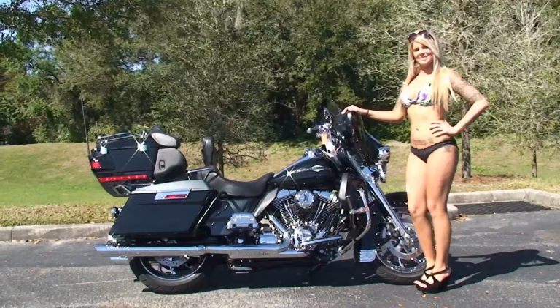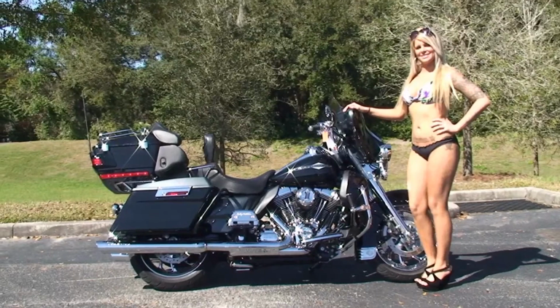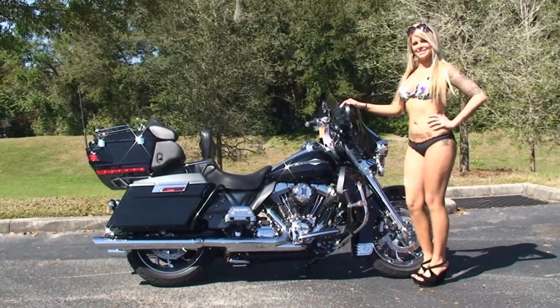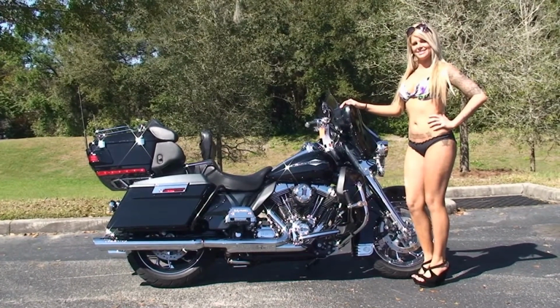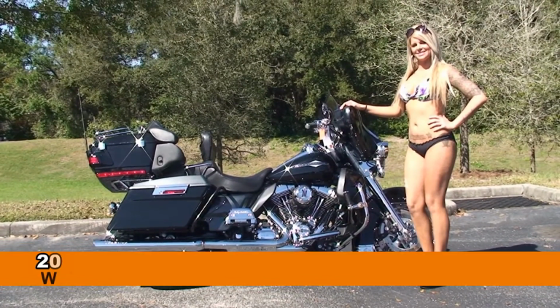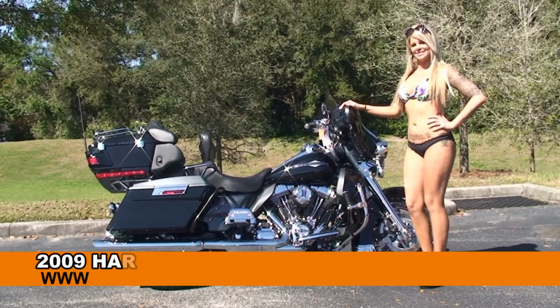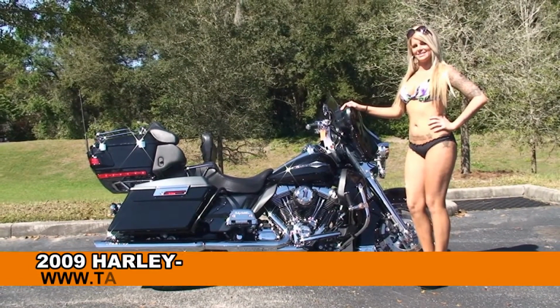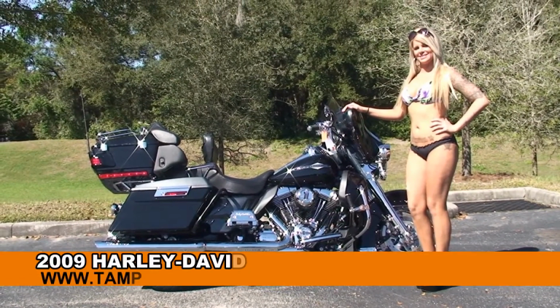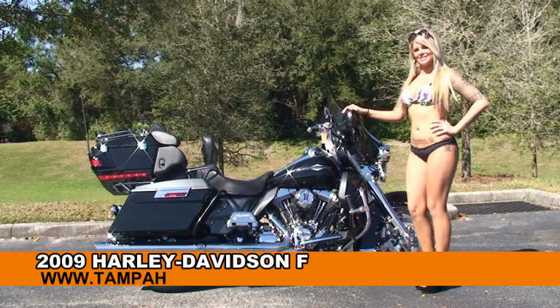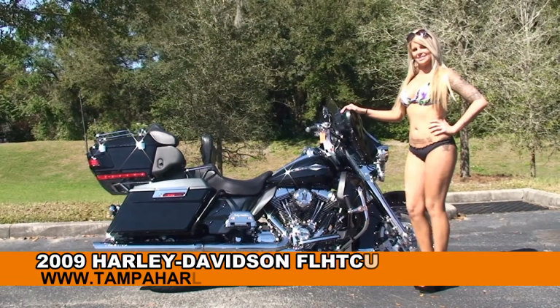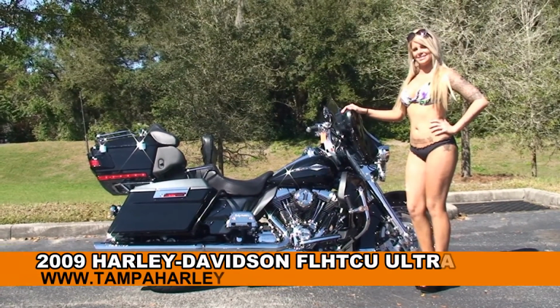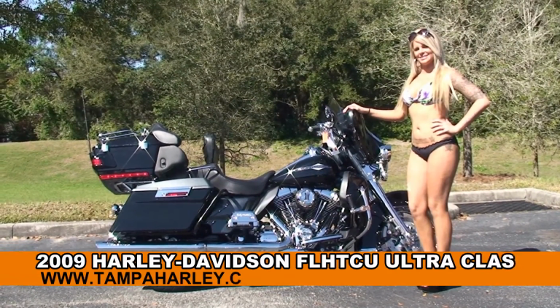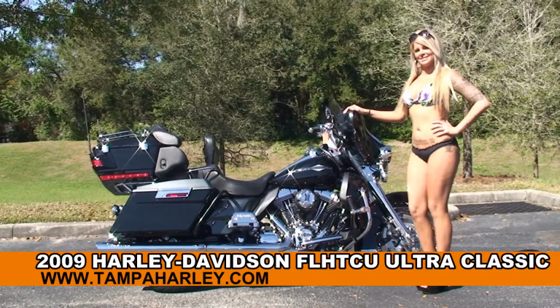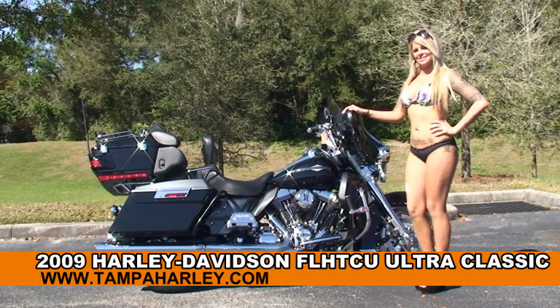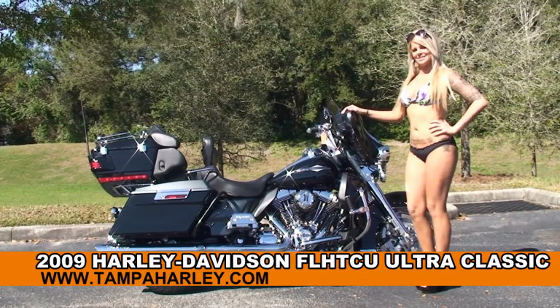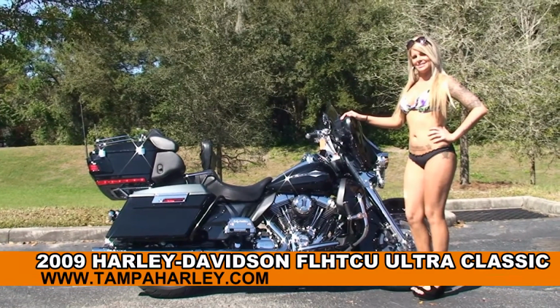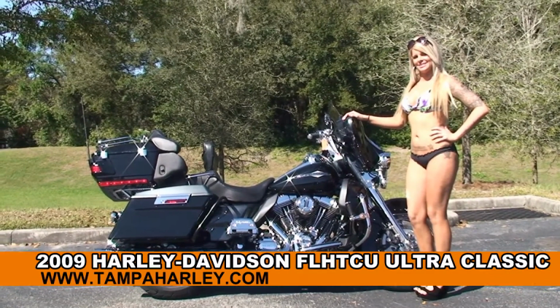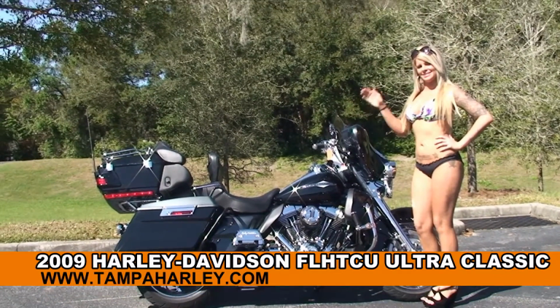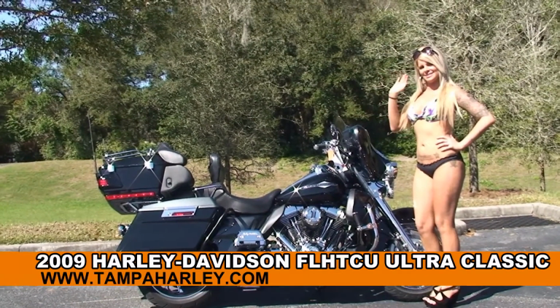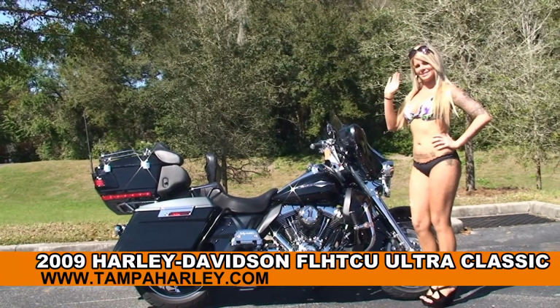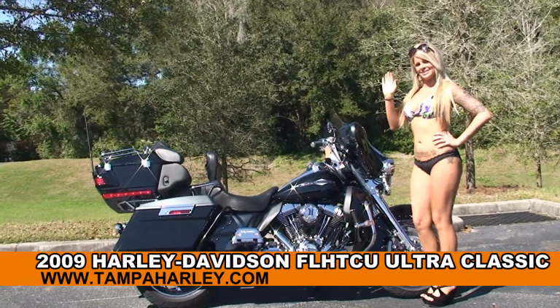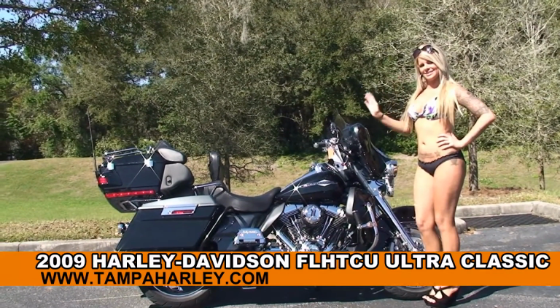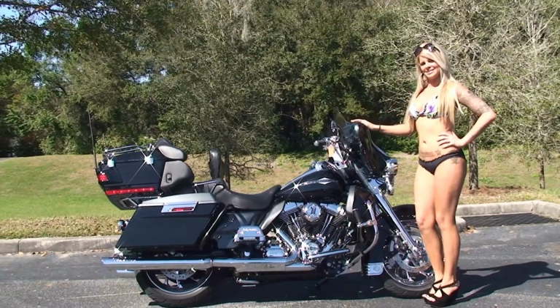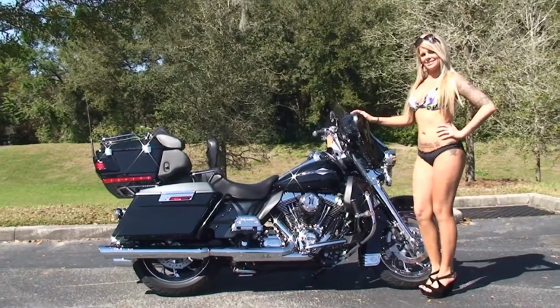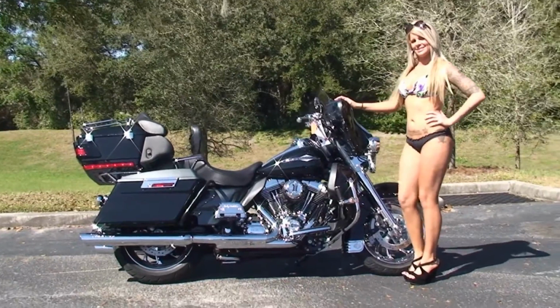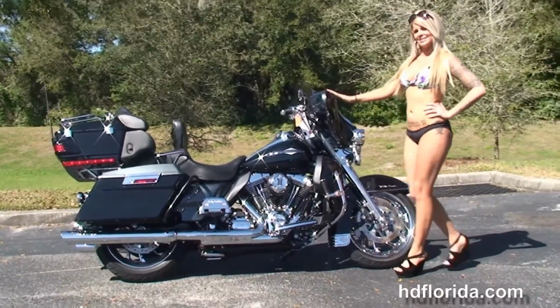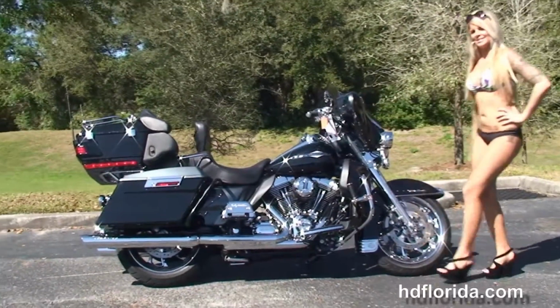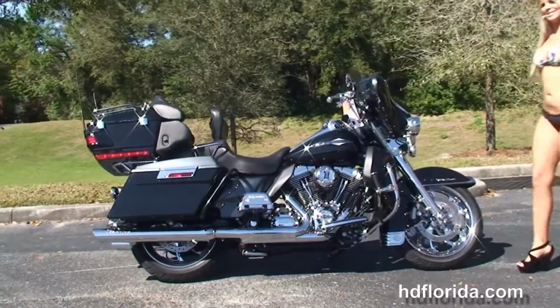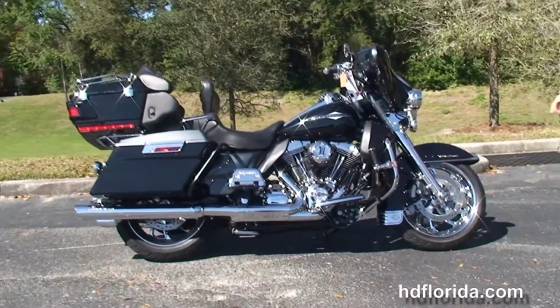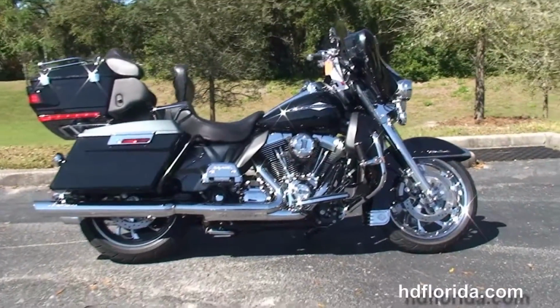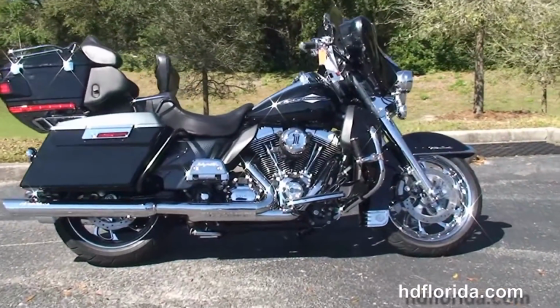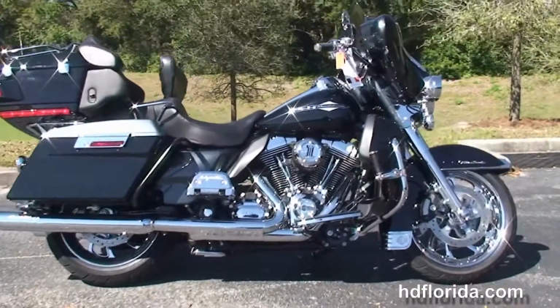Welcome everyone to the world famous Harley-Davidson Newport Richey. Today I've got for you this awe-inspiring used 2009 Ultra Classic, and to show it off we've got Rochelle. This bike has over $10,000 worth of accessories, and let's start going over some of them.